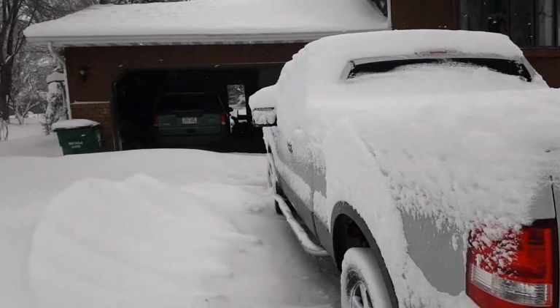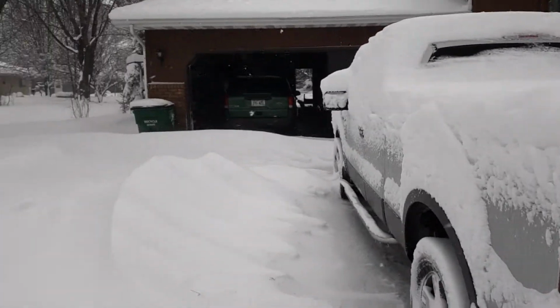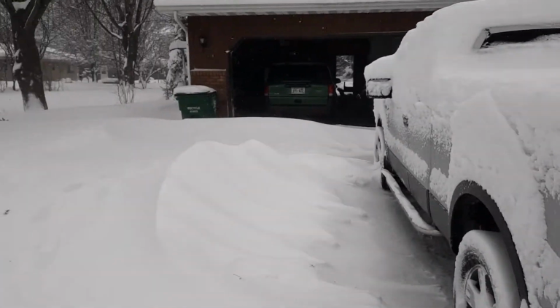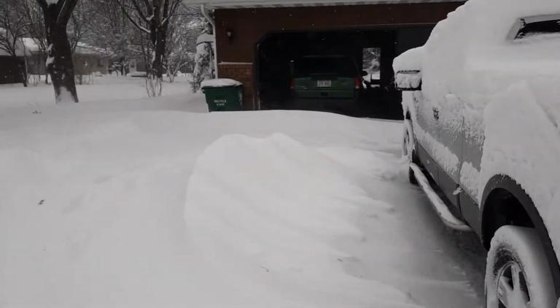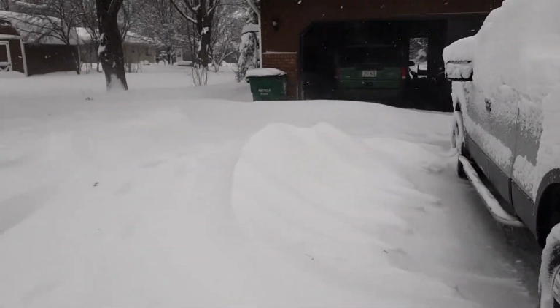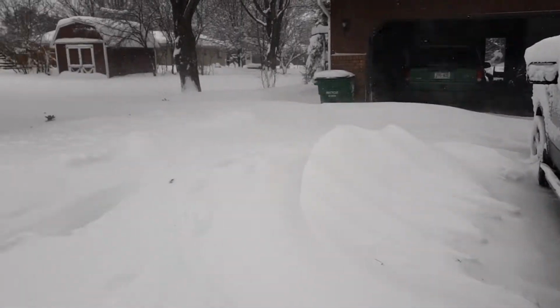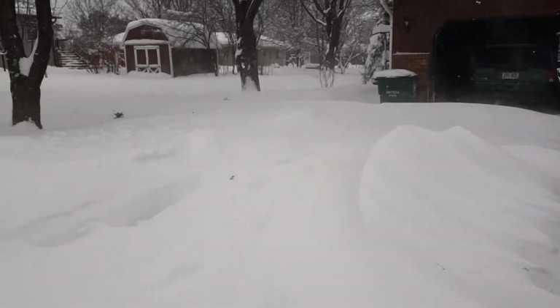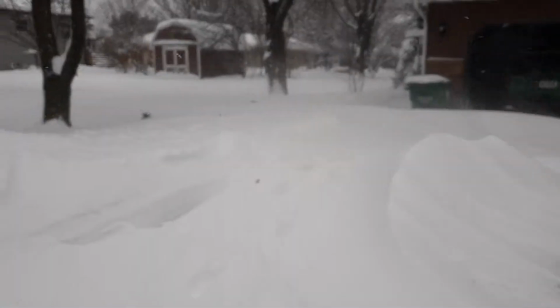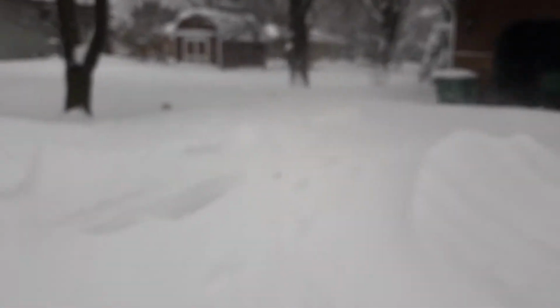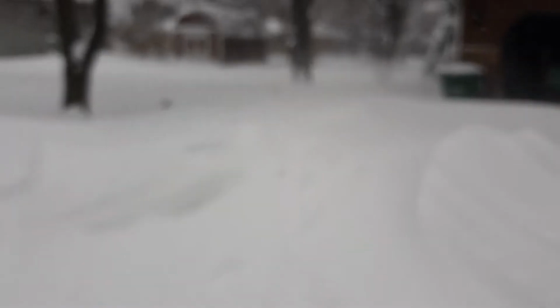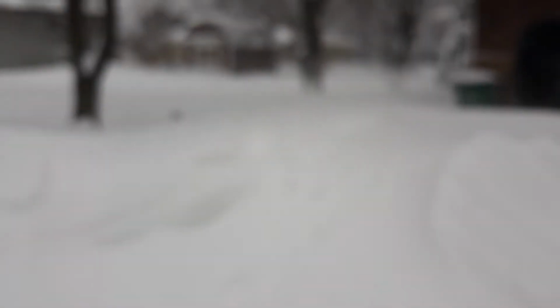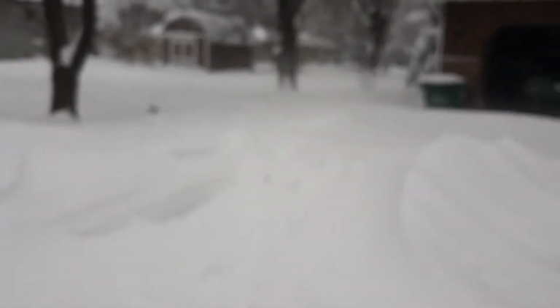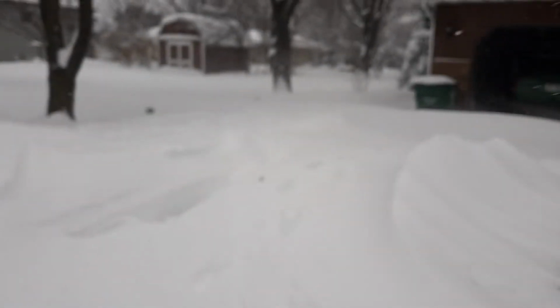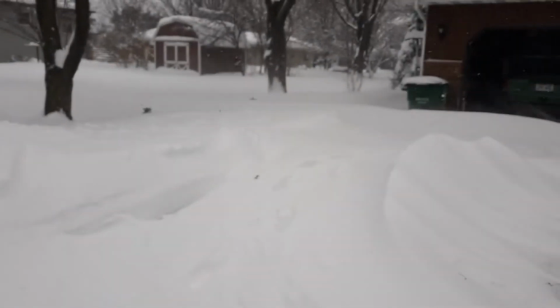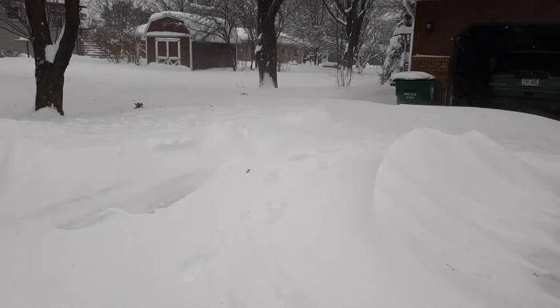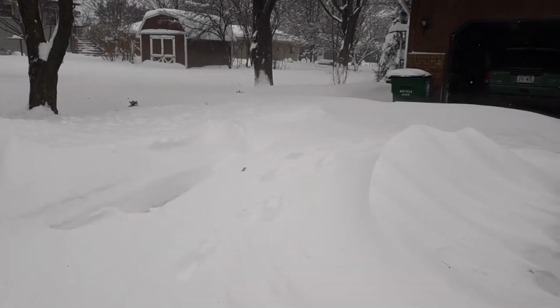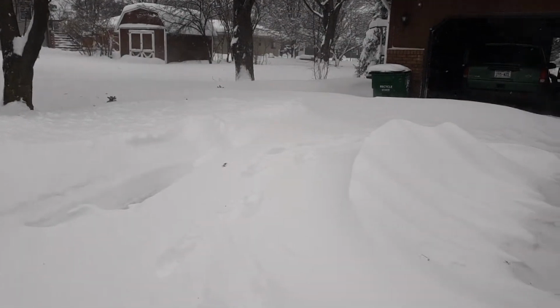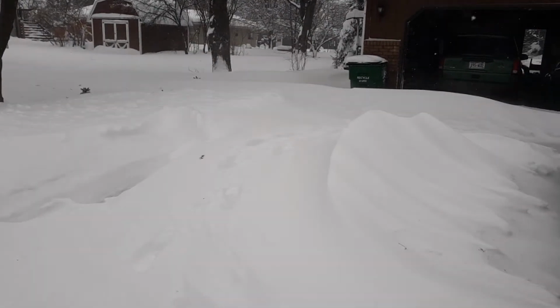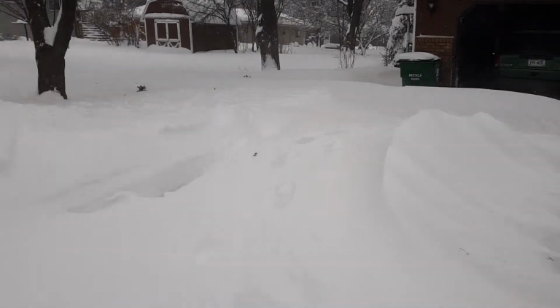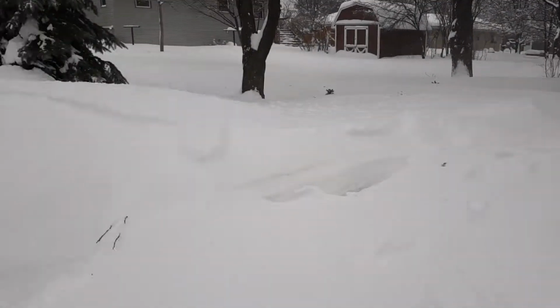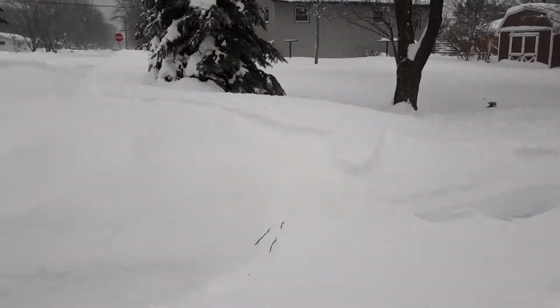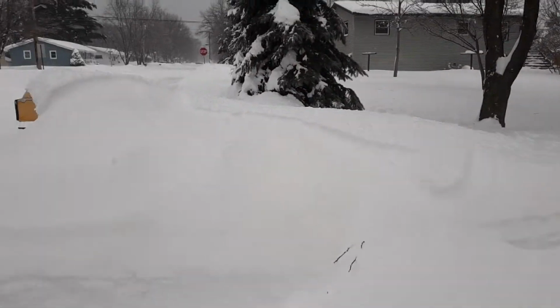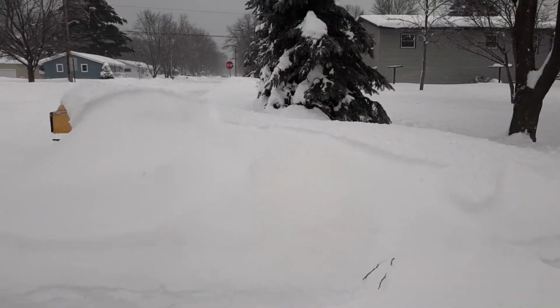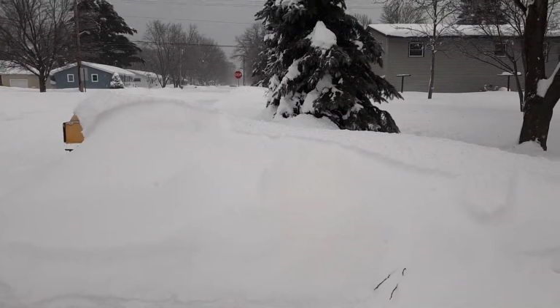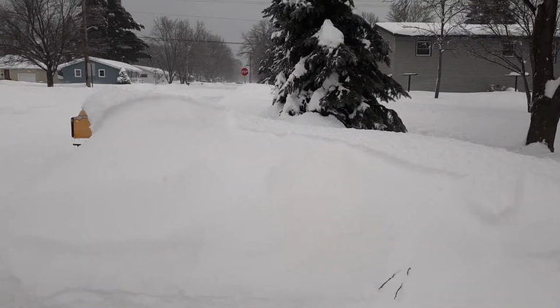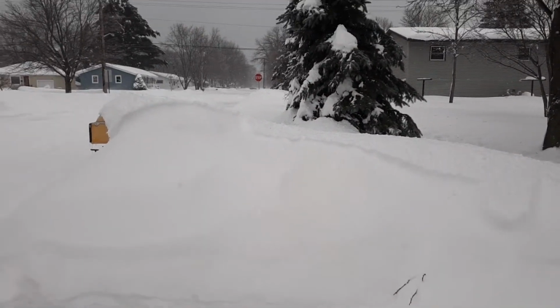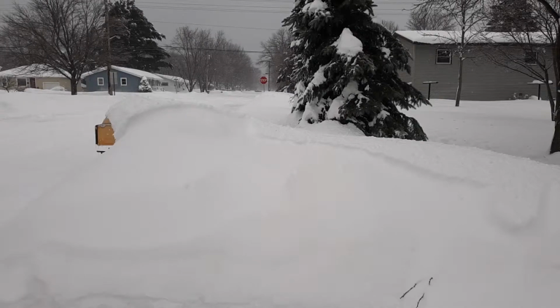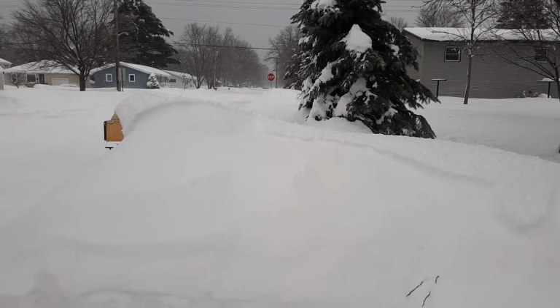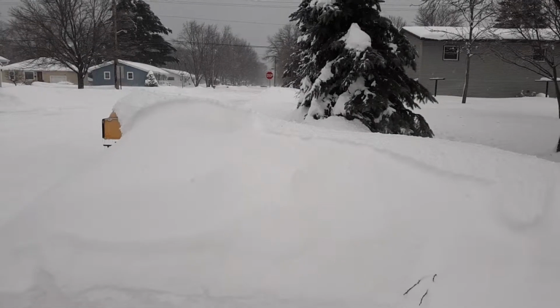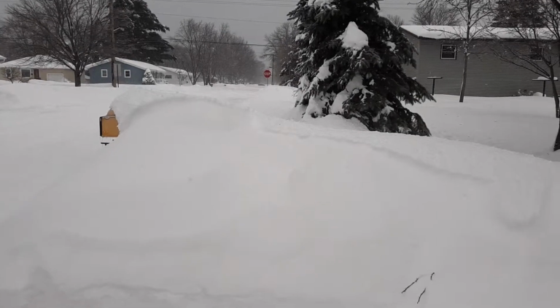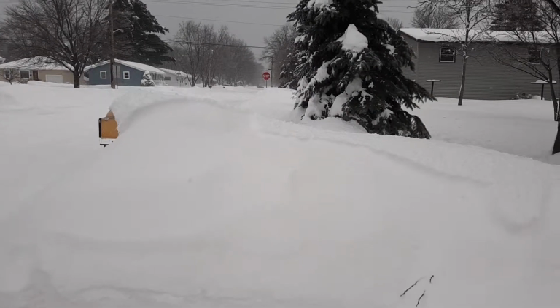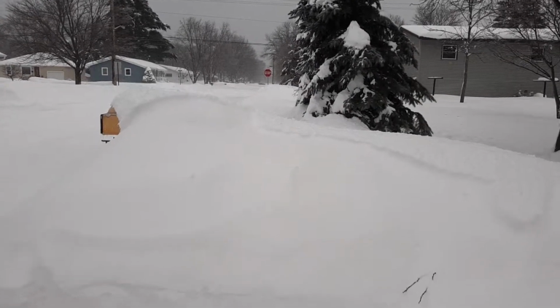It's just crazy. Winter blizzard — worst we've had, I'd say a decade at least, that I can recall.